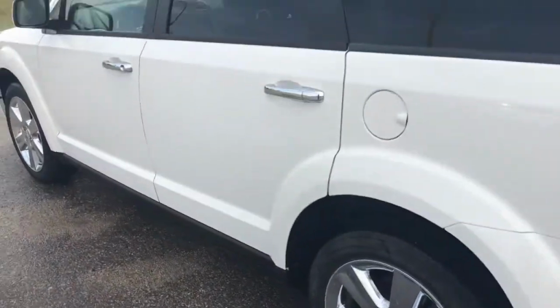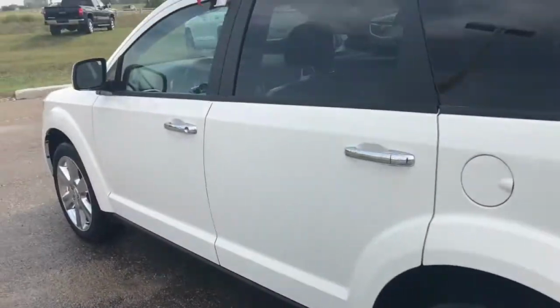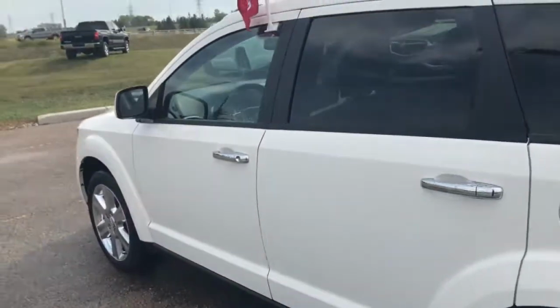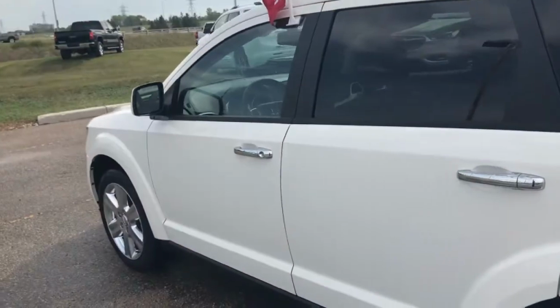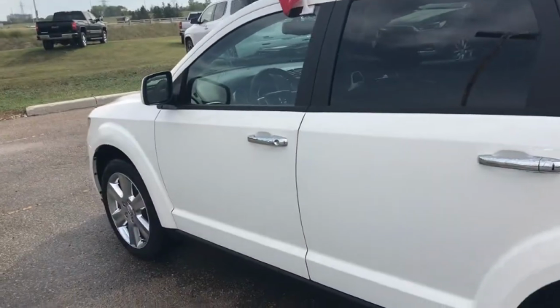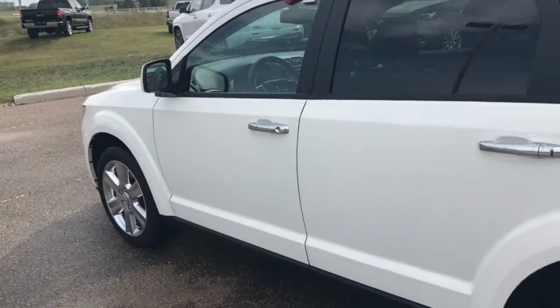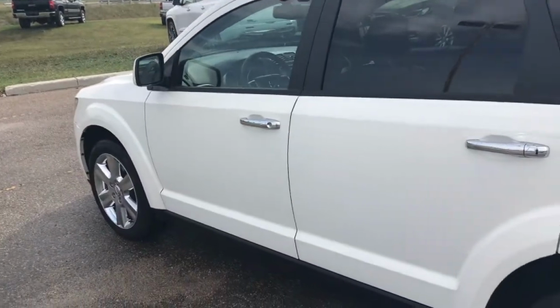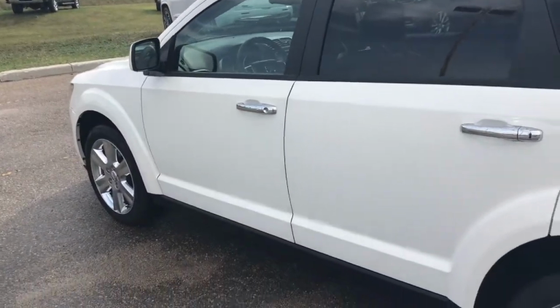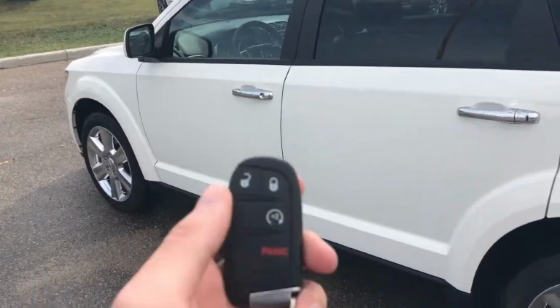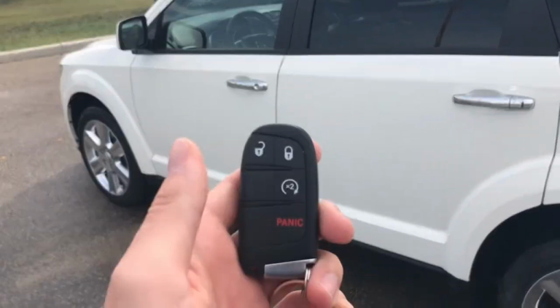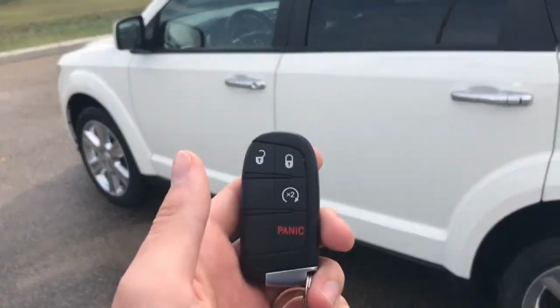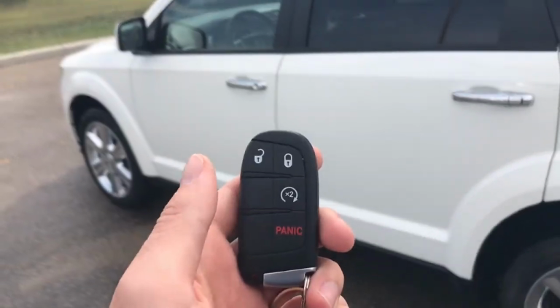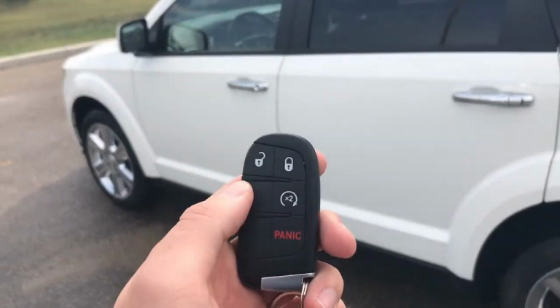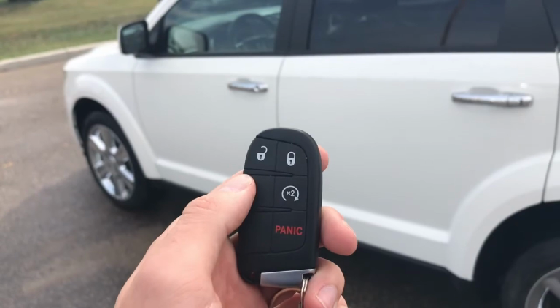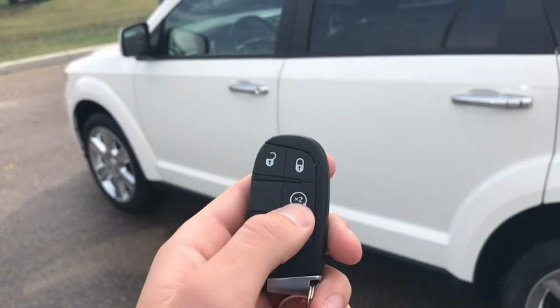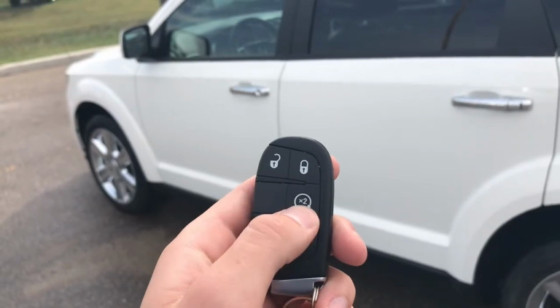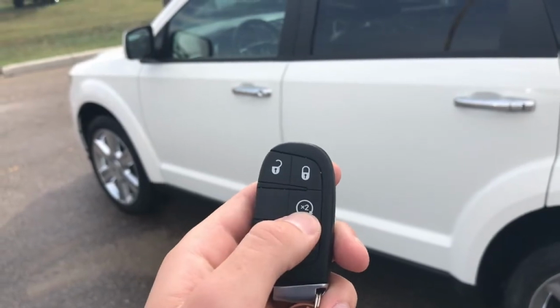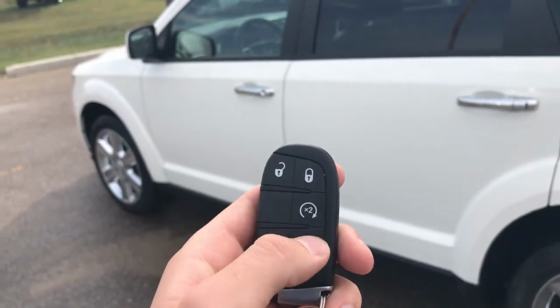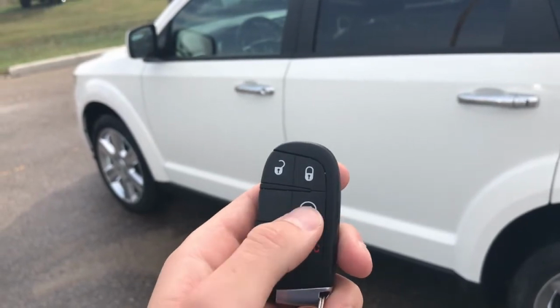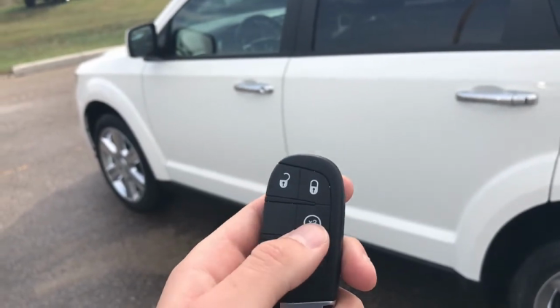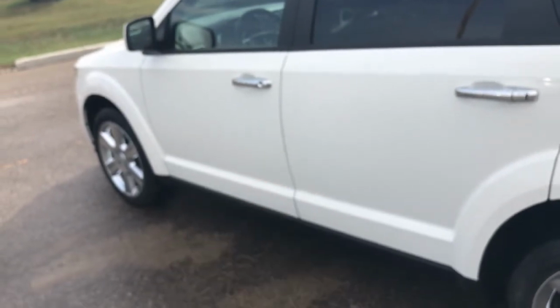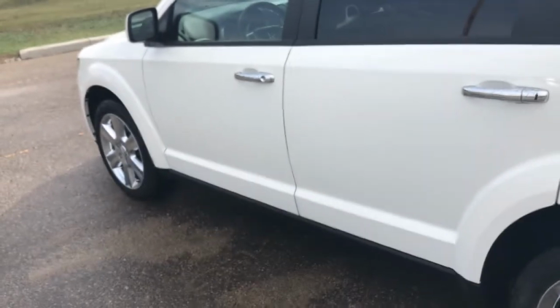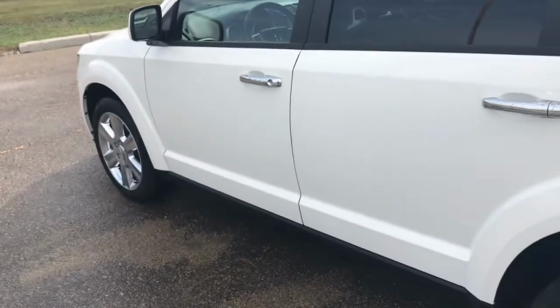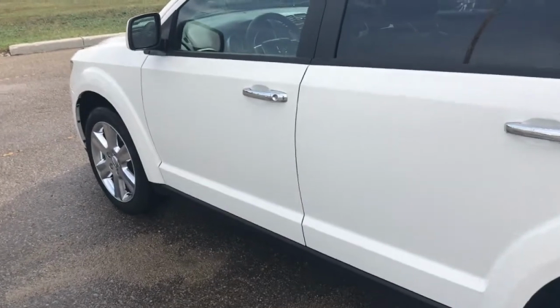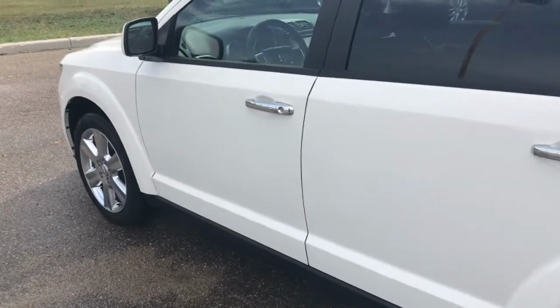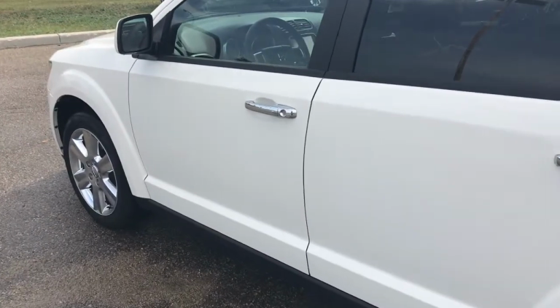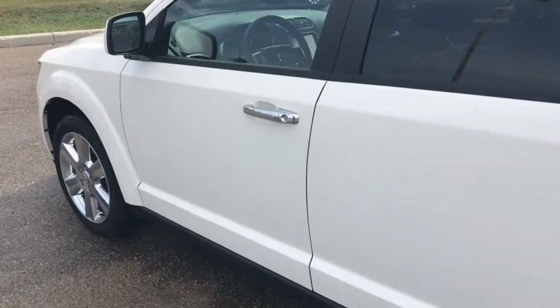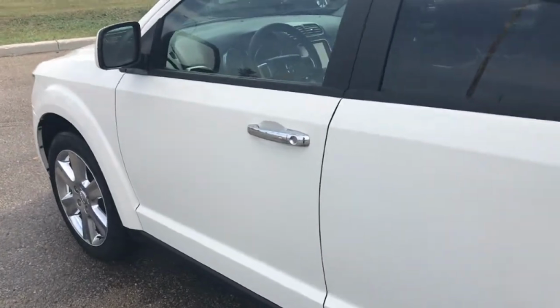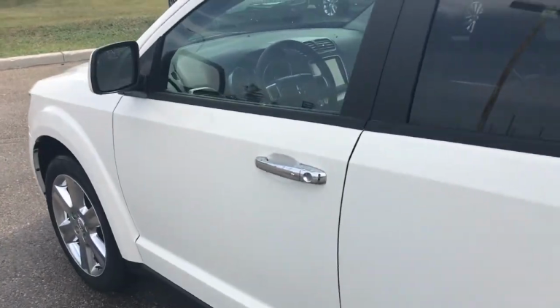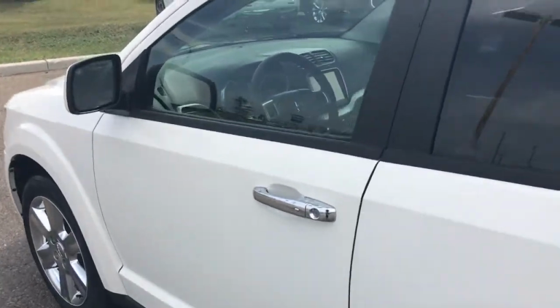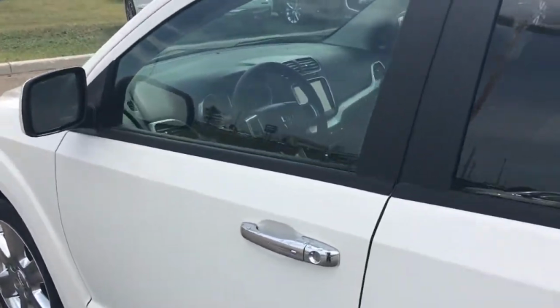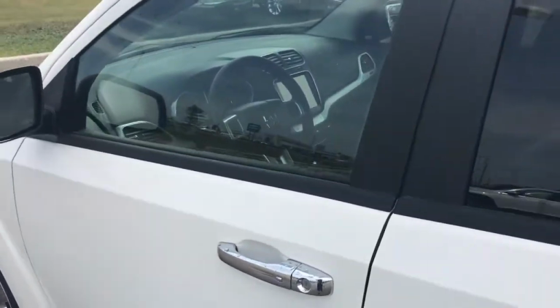Last but not least with this Dodge Journey you're going to have your remote start, so just double-tap that remote start button on your key fob and it's going to start up without a problem.